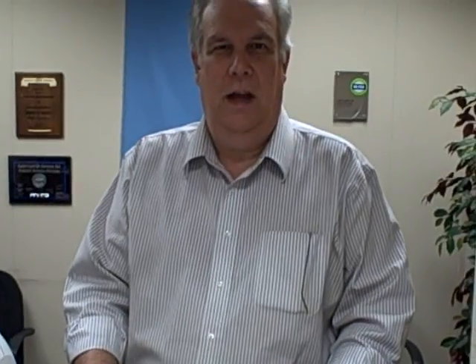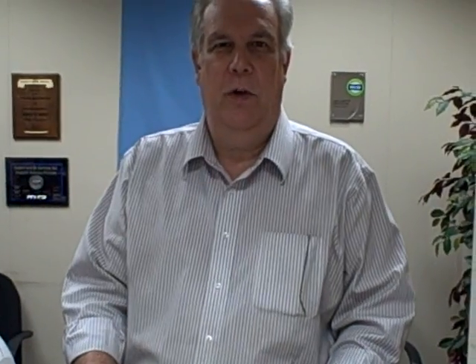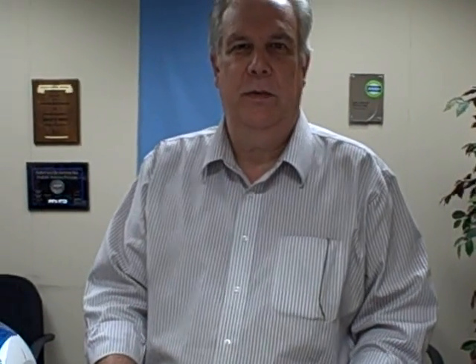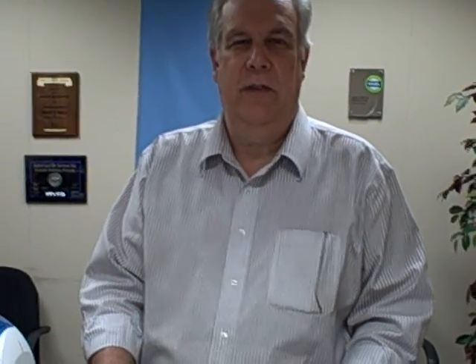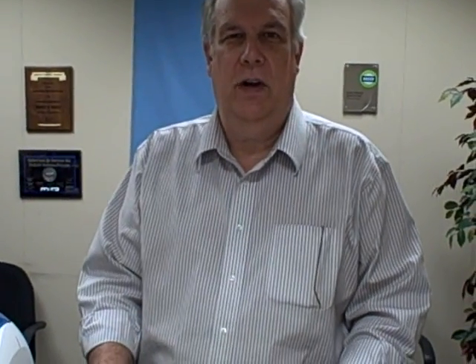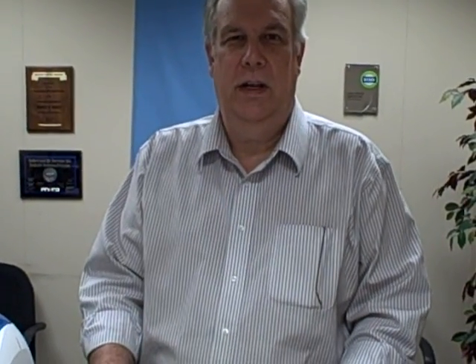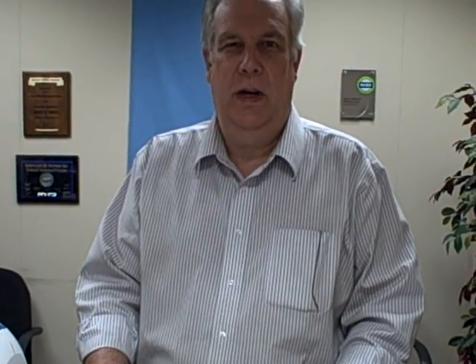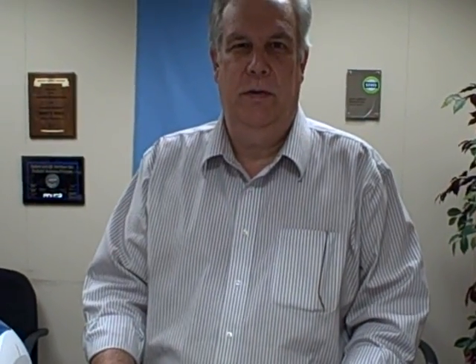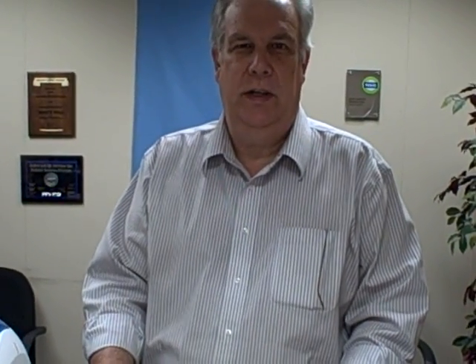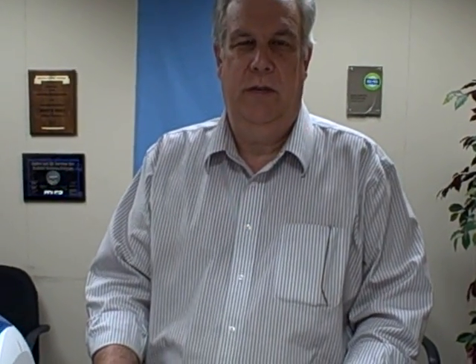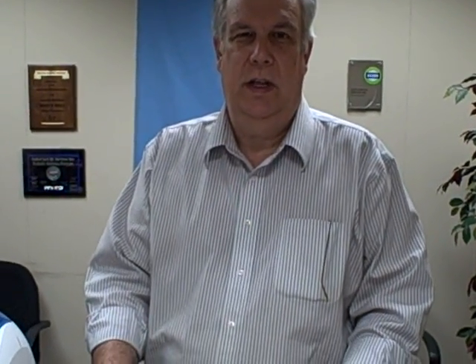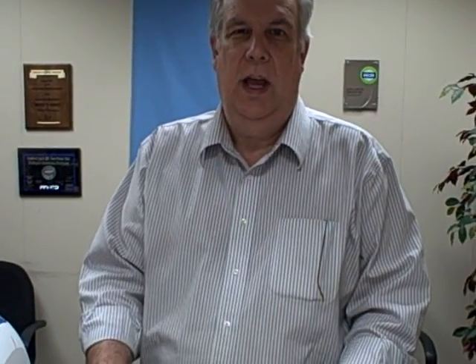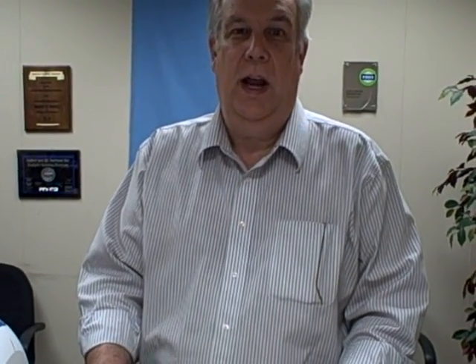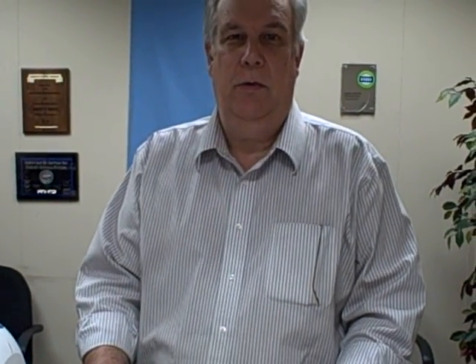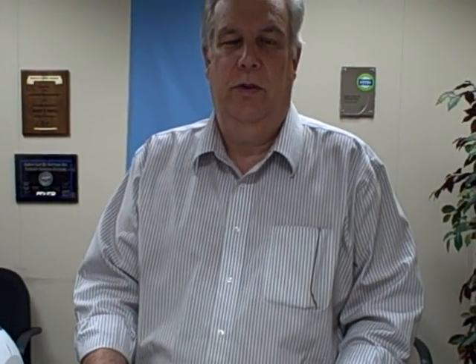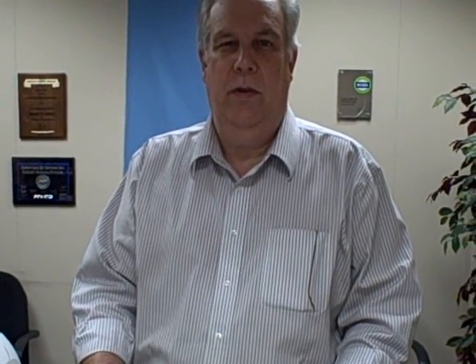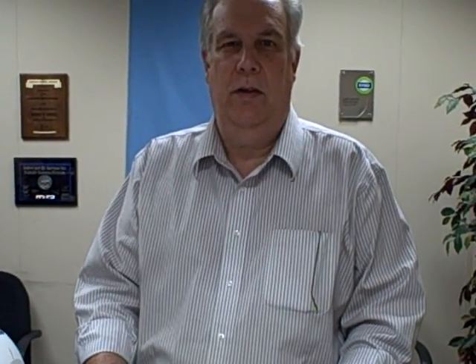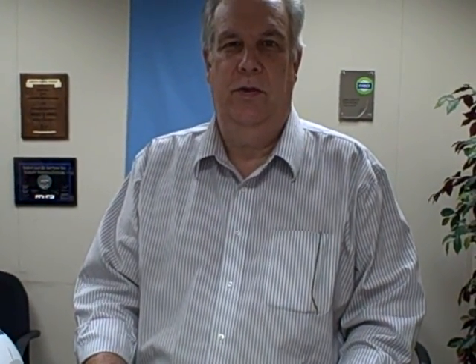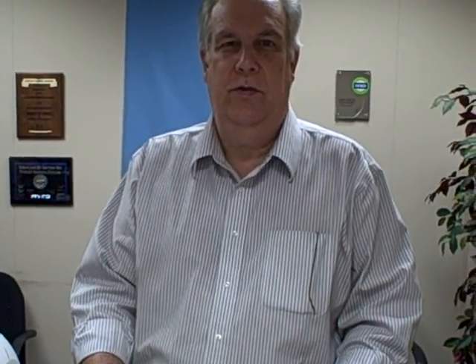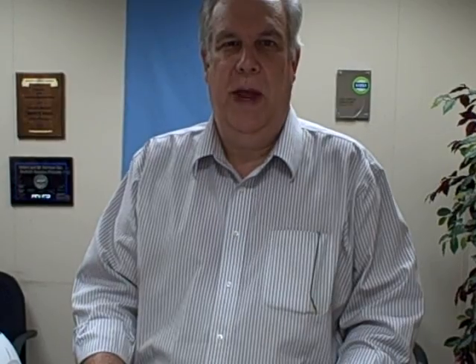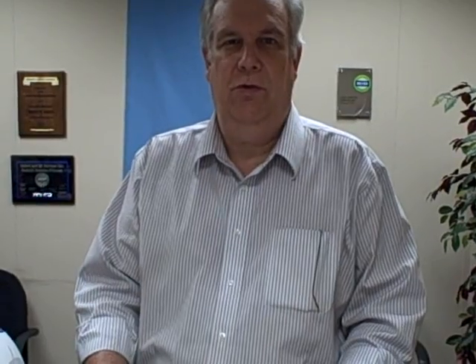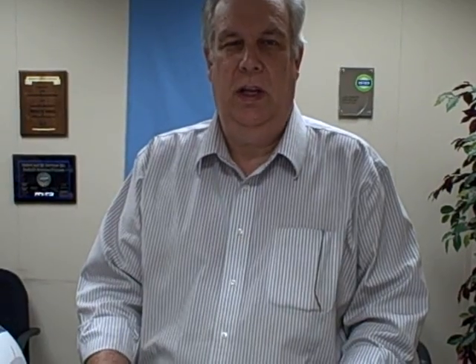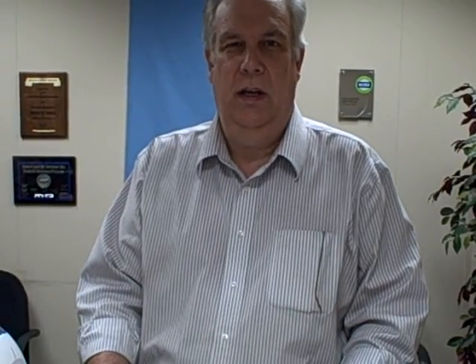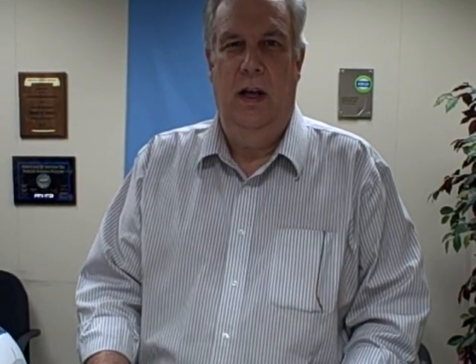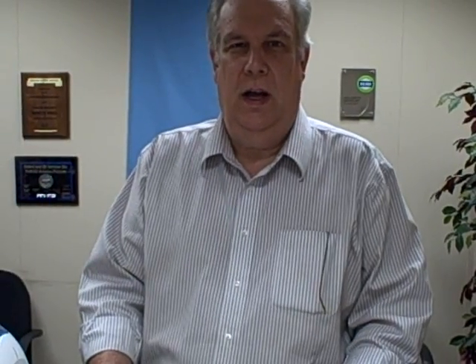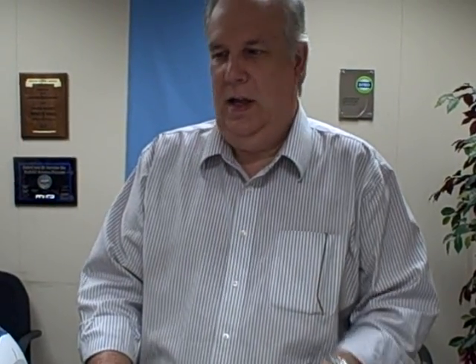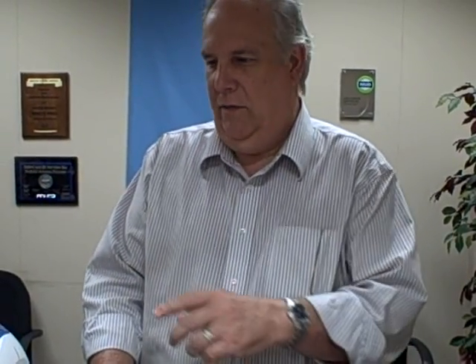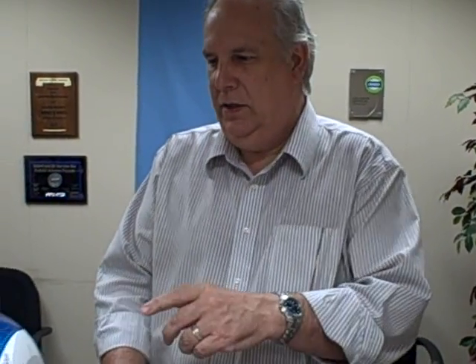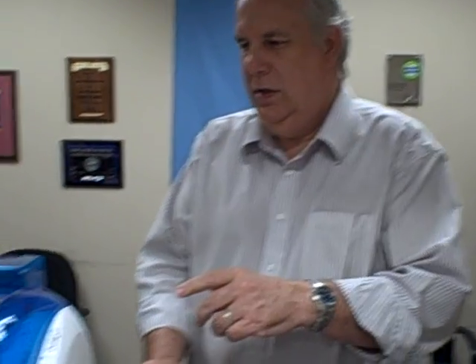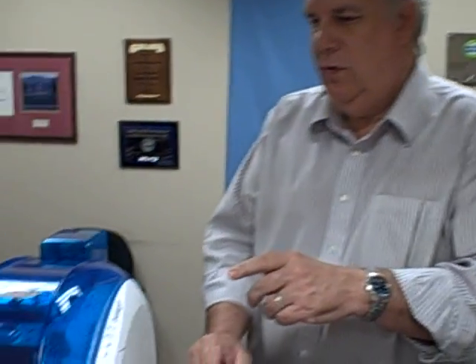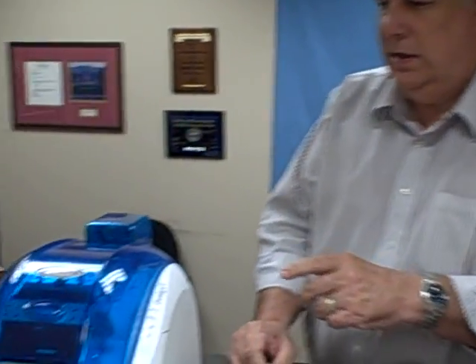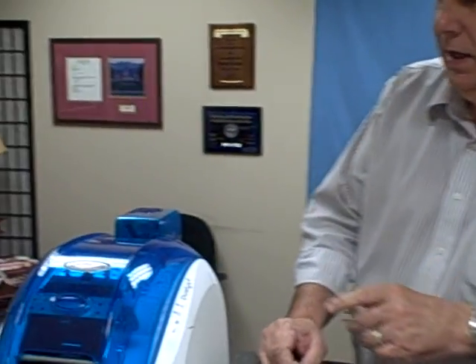Hi and welcome to Safe Card ID. My name is Greg Stephens and I'm going to show you how to do a manual clean on an Evelis Dualis today.